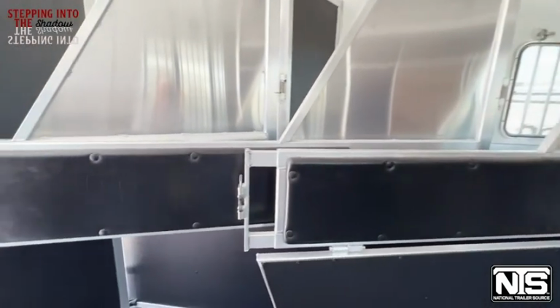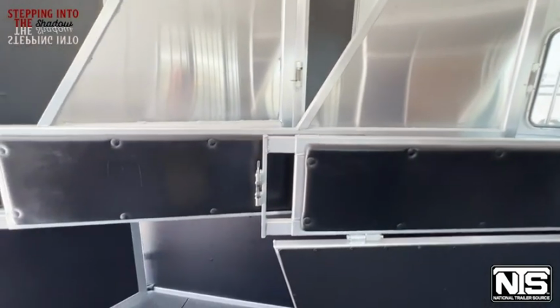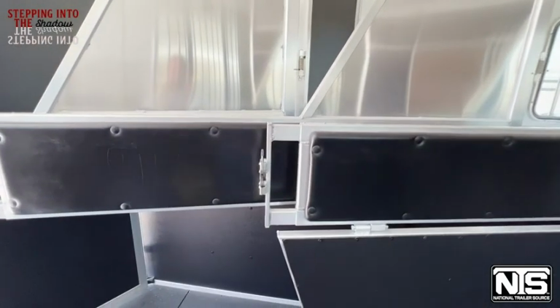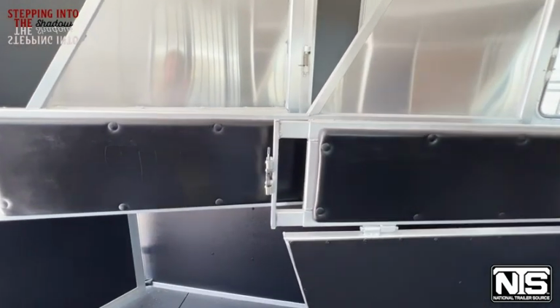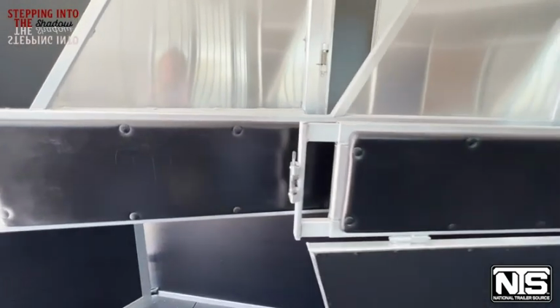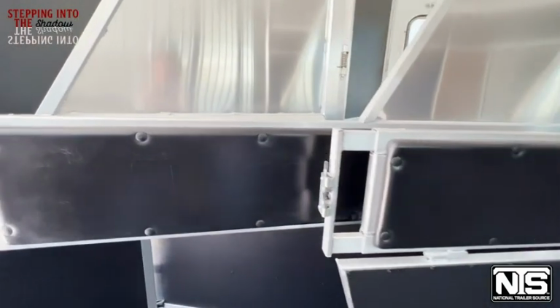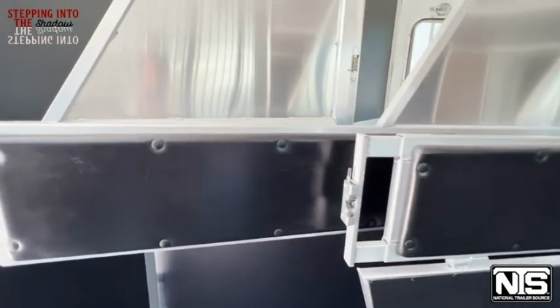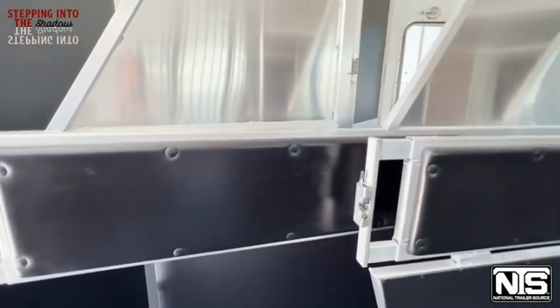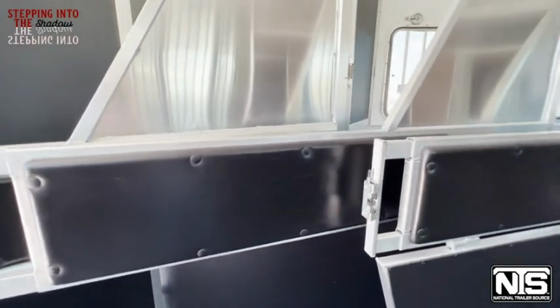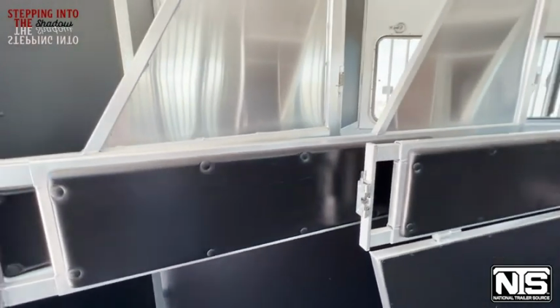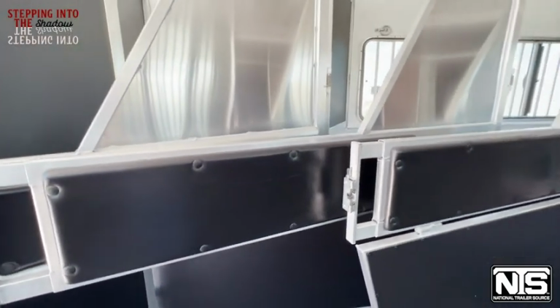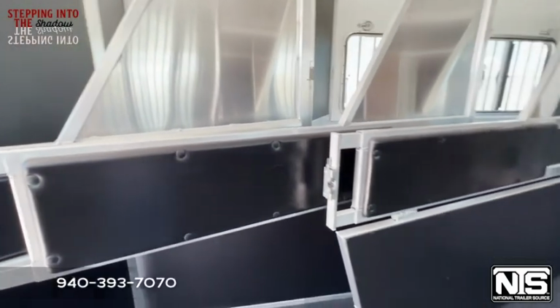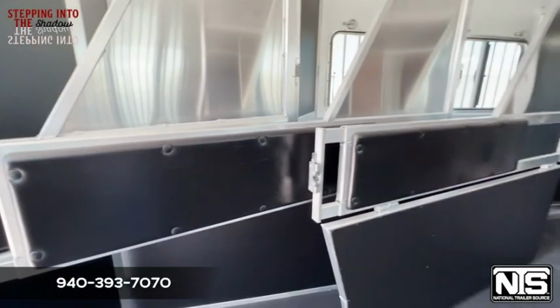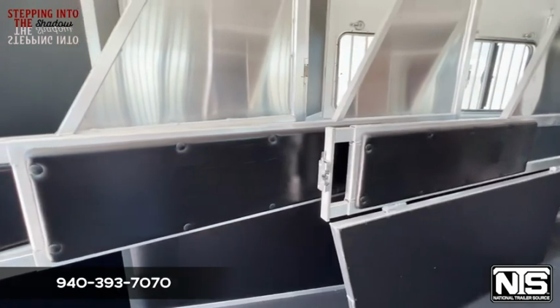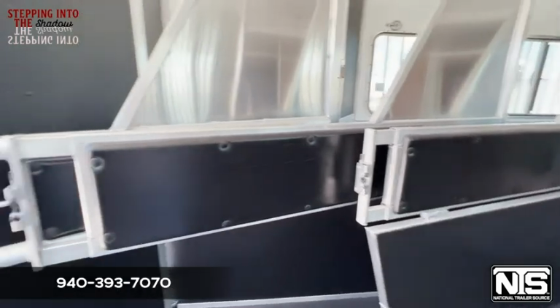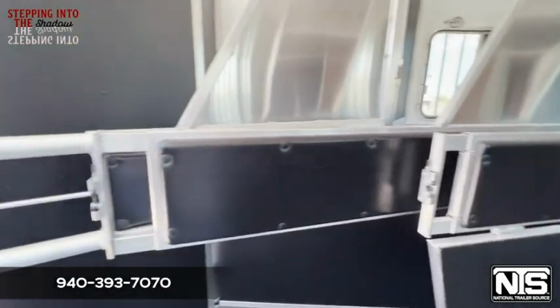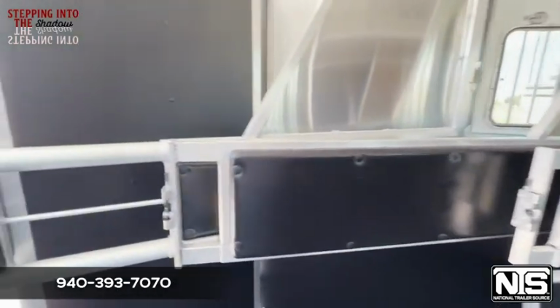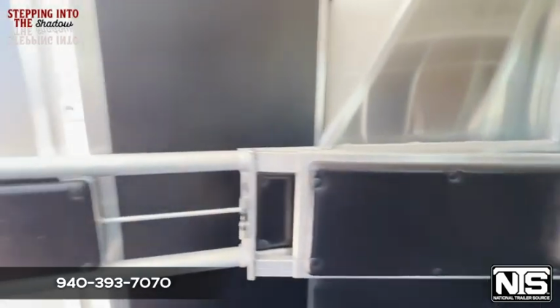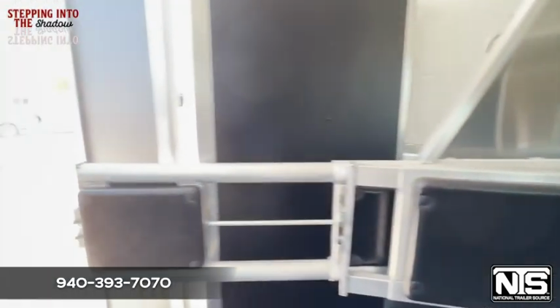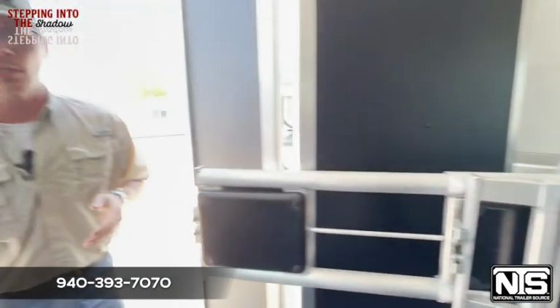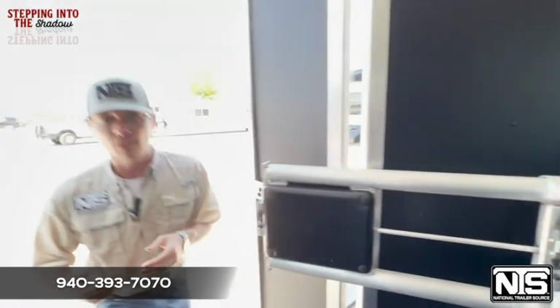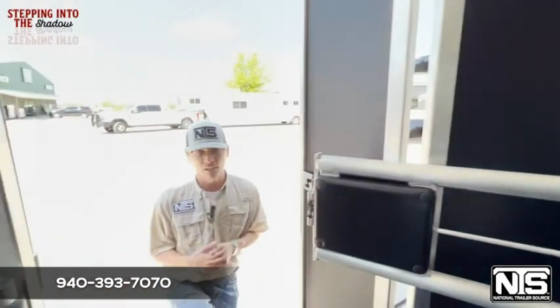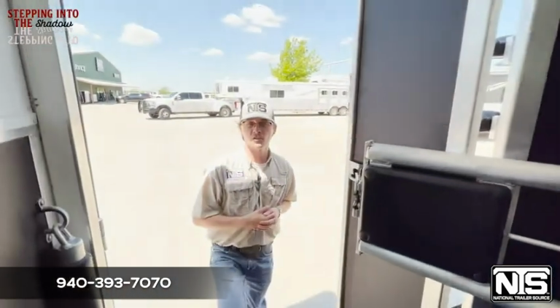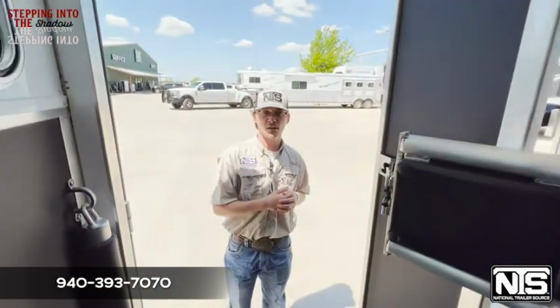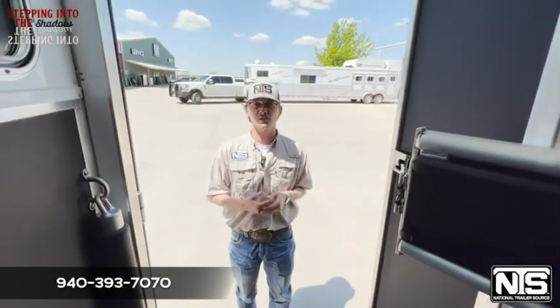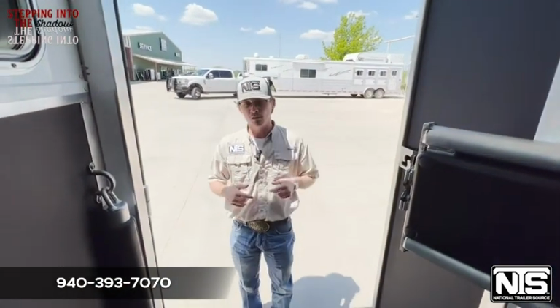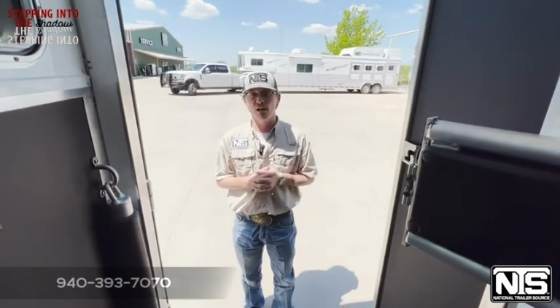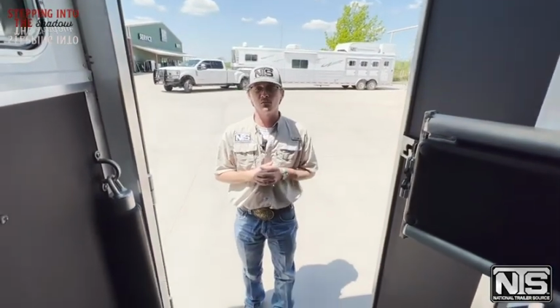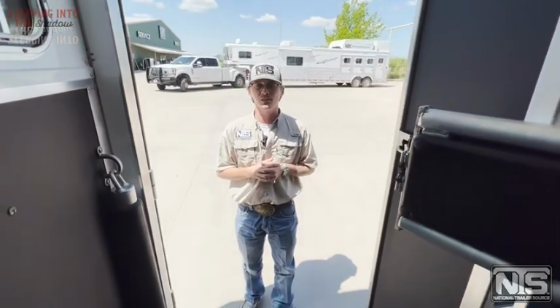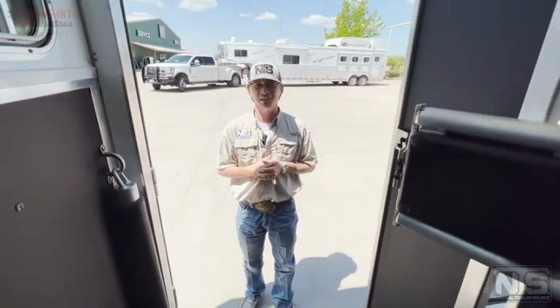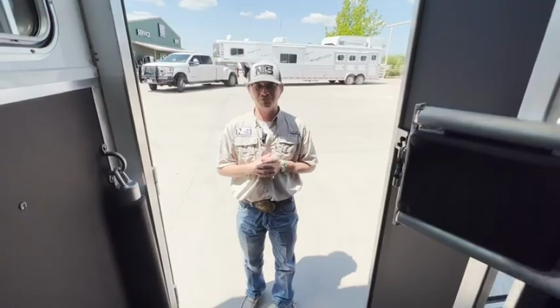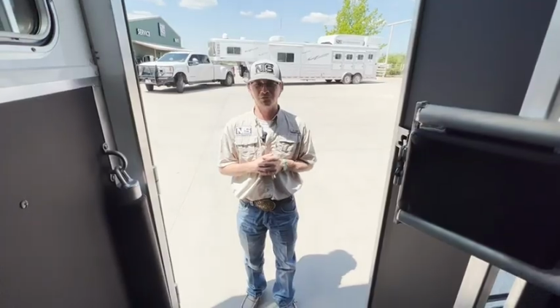This is a full horse model with mangers. We also carry it in a two and three horse. So feel free to give us a call — we've got this trailer, we've got plenty of other Shadows. So step into the shadows with us here at National Trailer Source.